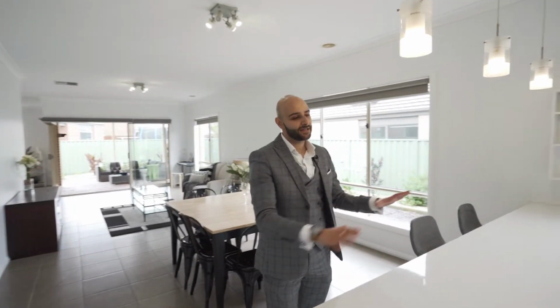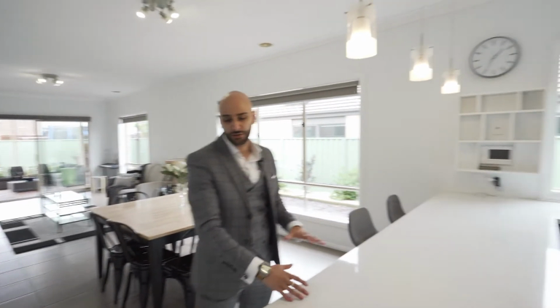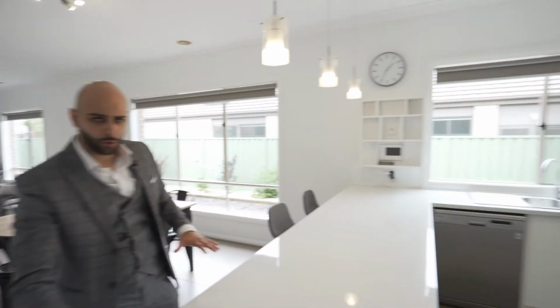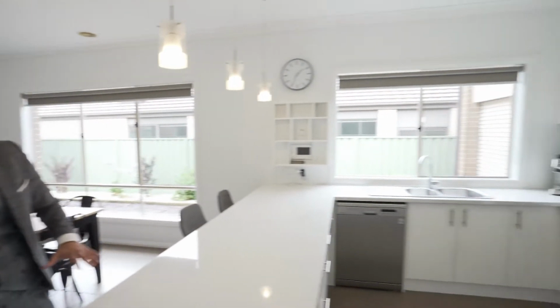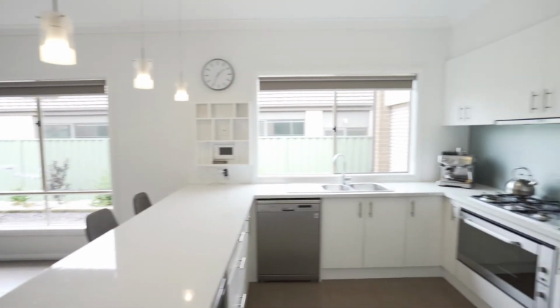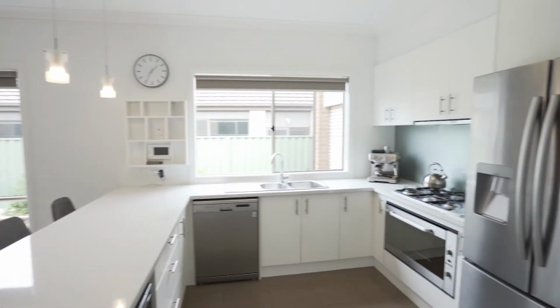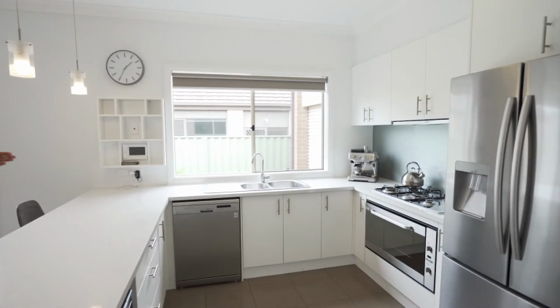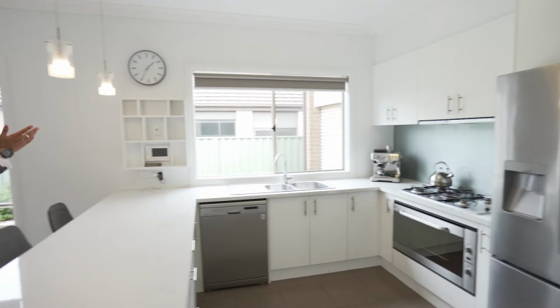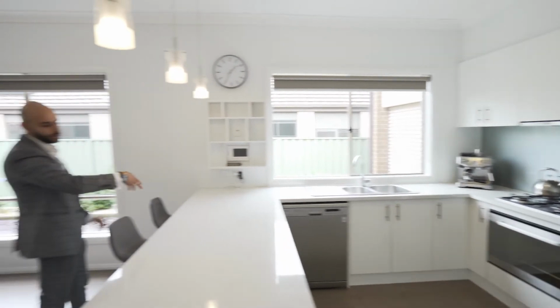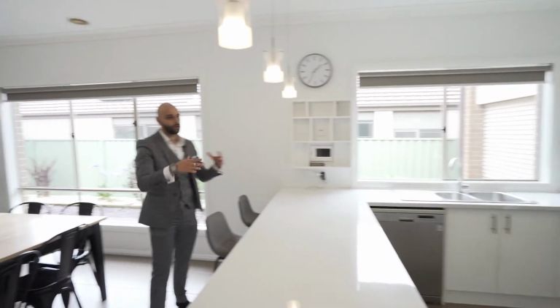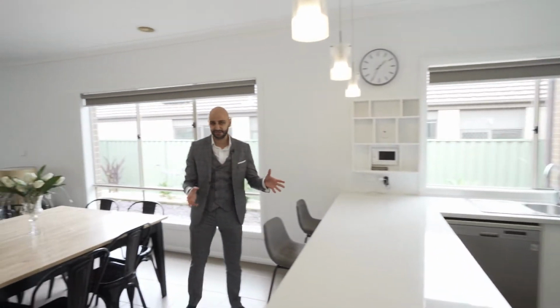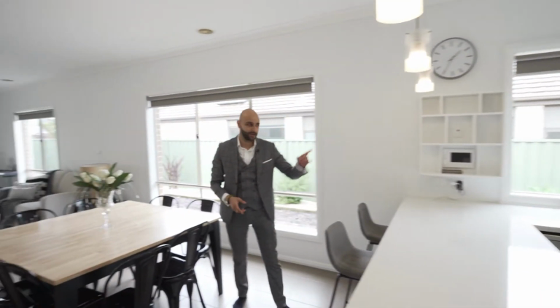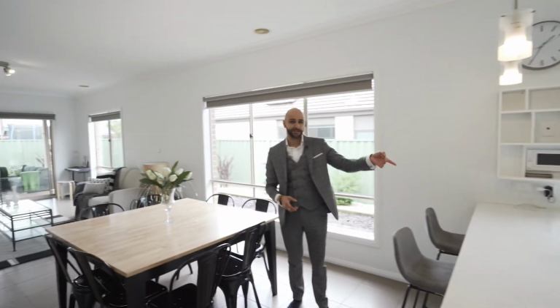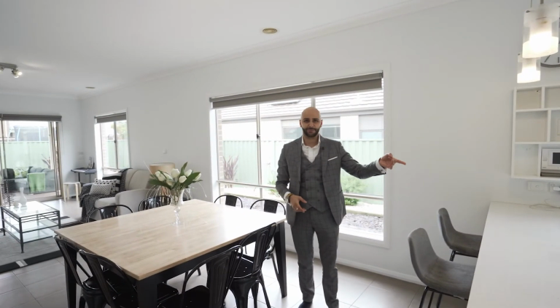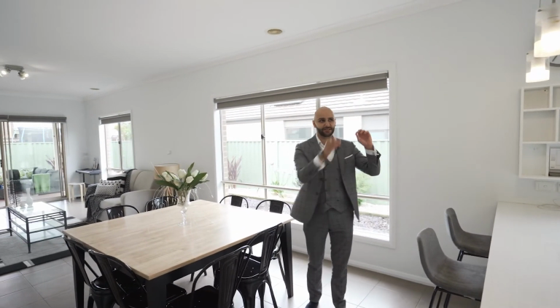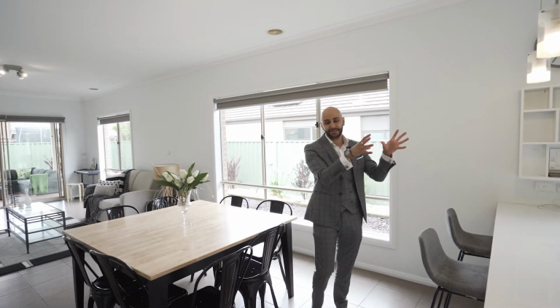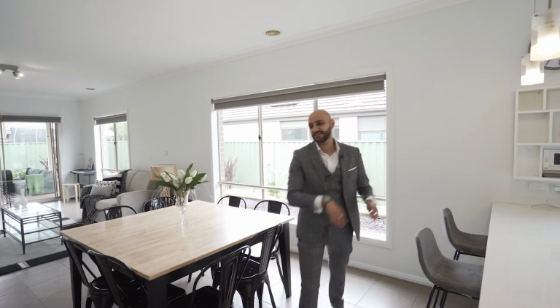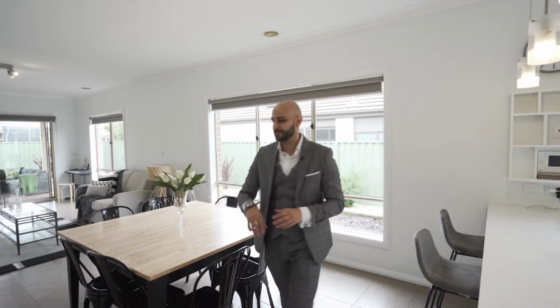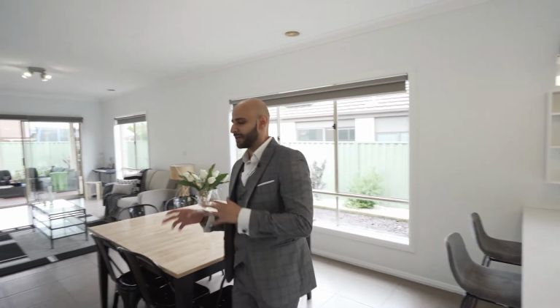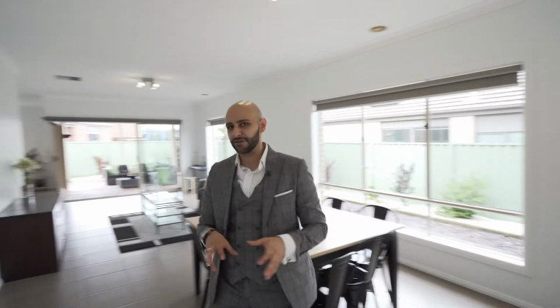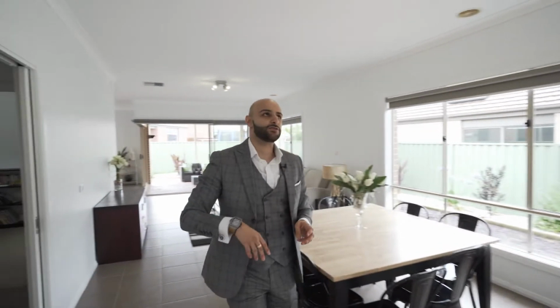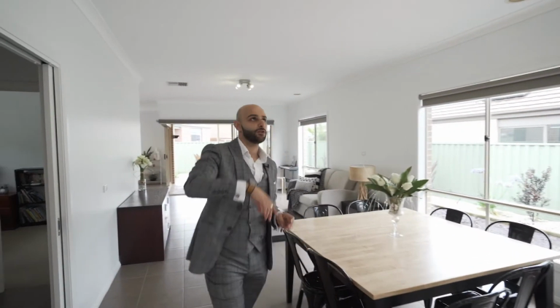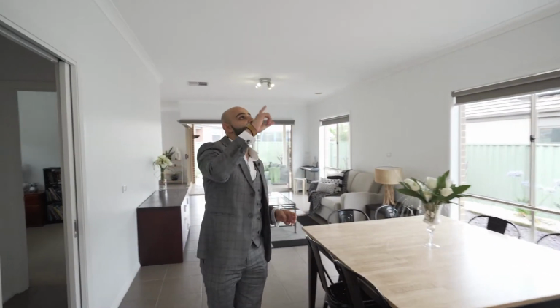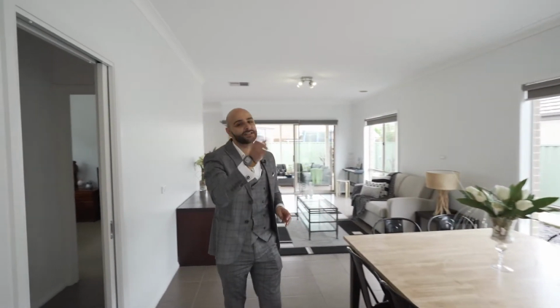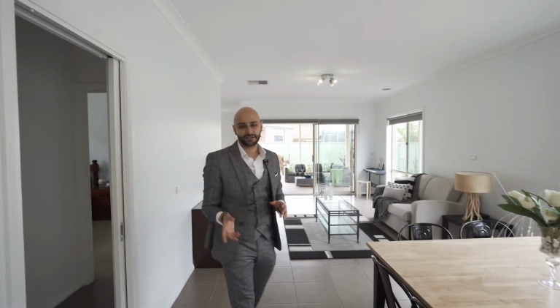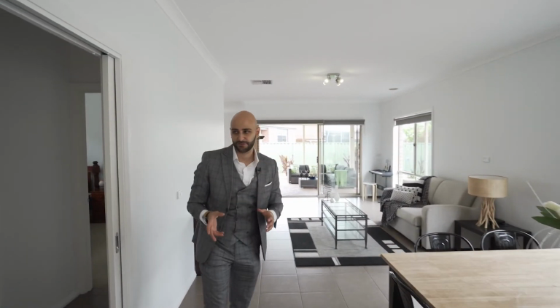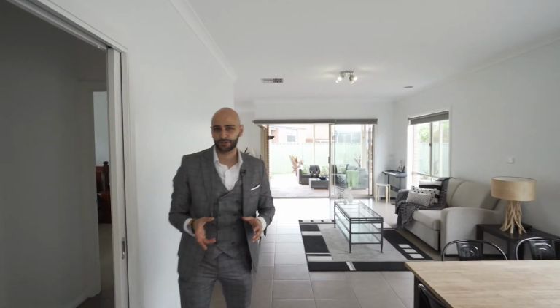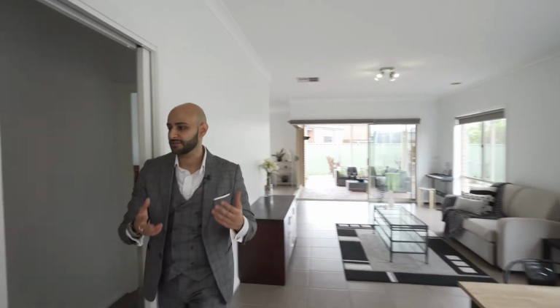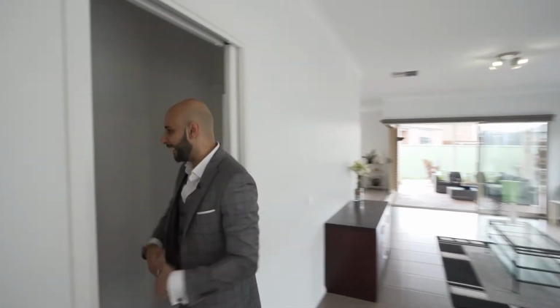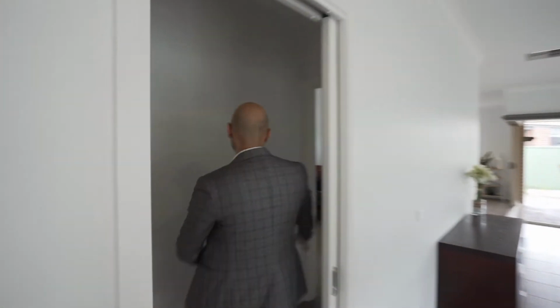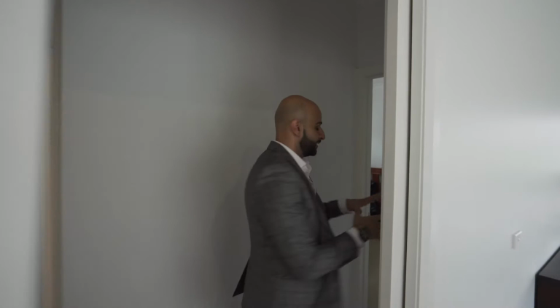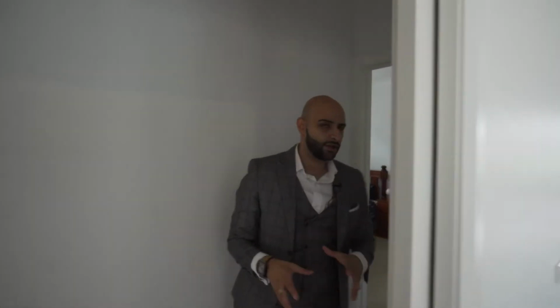Where it gets really cool is this area — a massive kitchen with waterfall benches, 900mm oven, dishwasher, all stainless steel appliances, glass splashback, and pendant lights in the kitchen. You've also got ducted heating and evaporative cooling throughout.